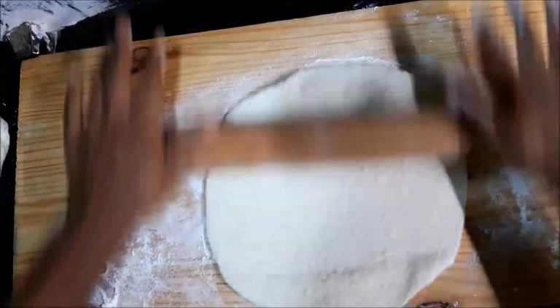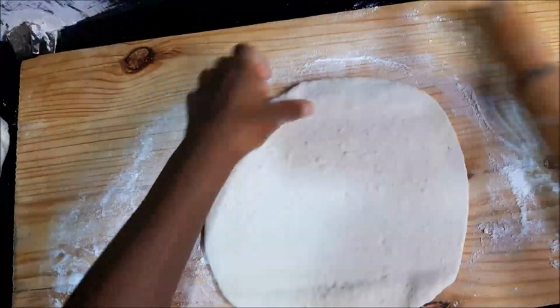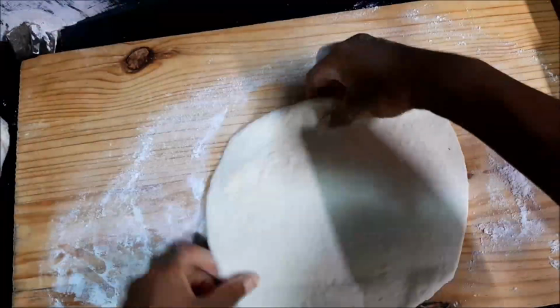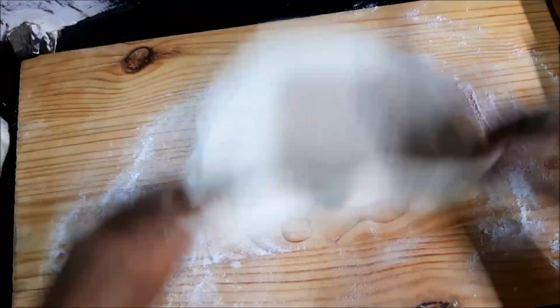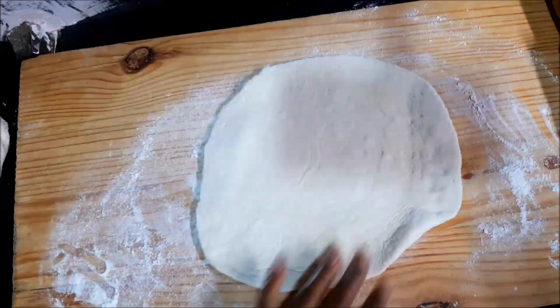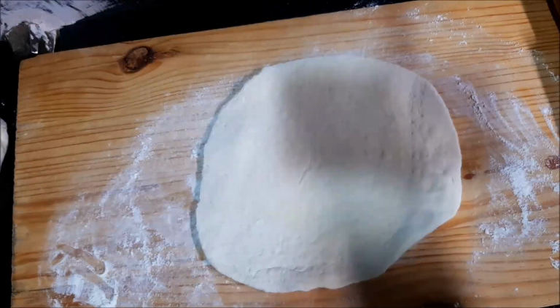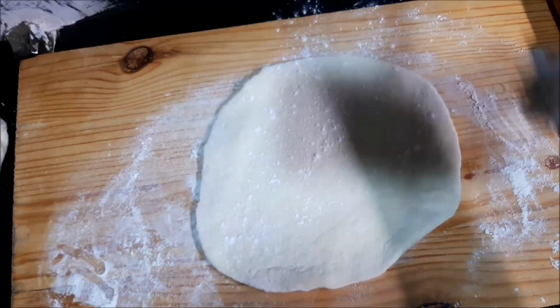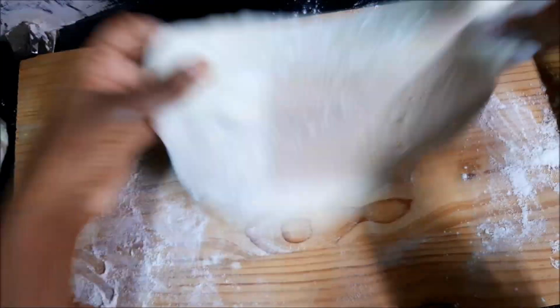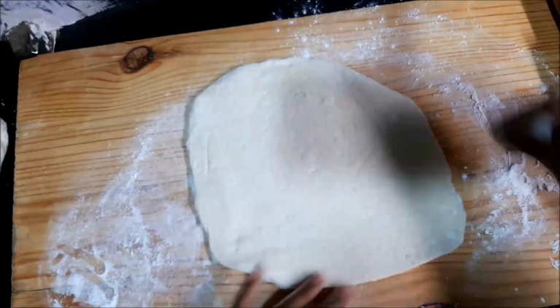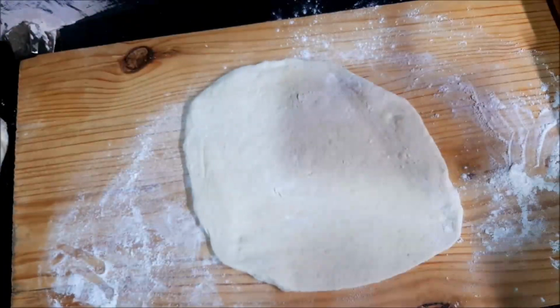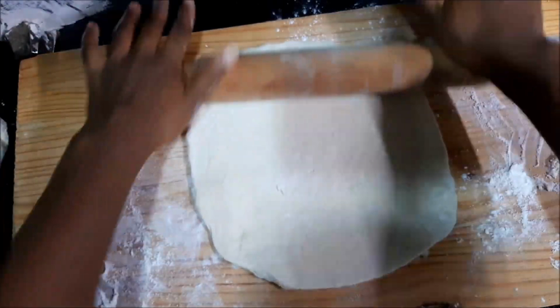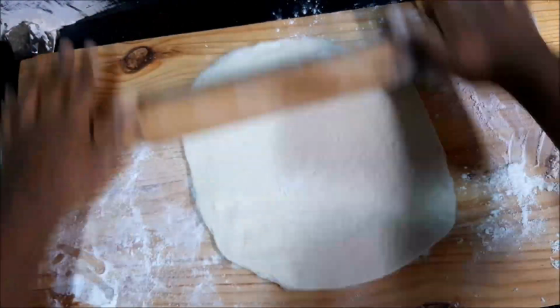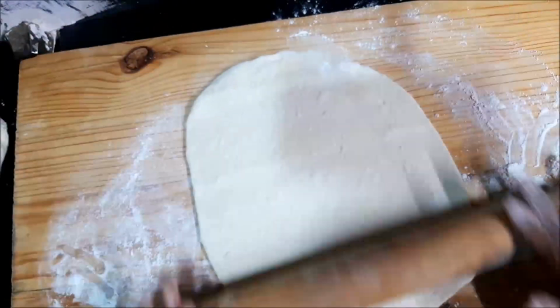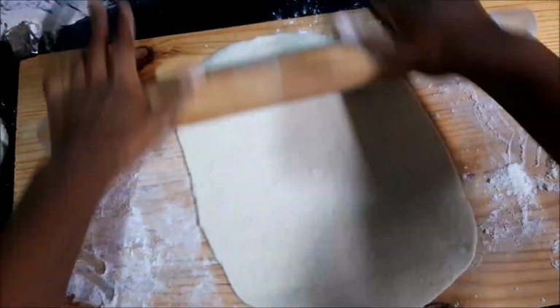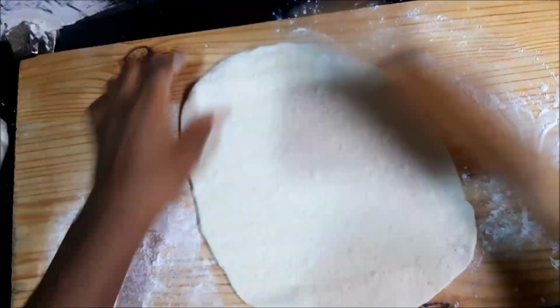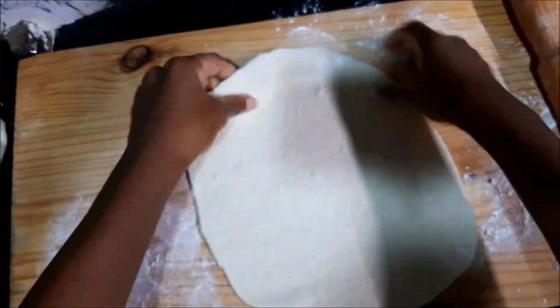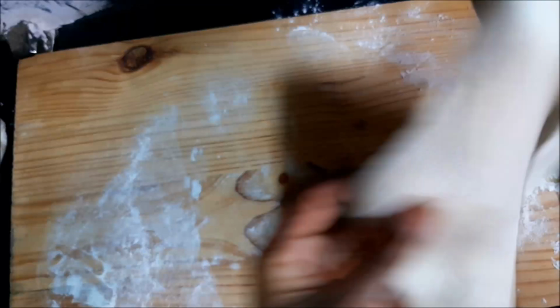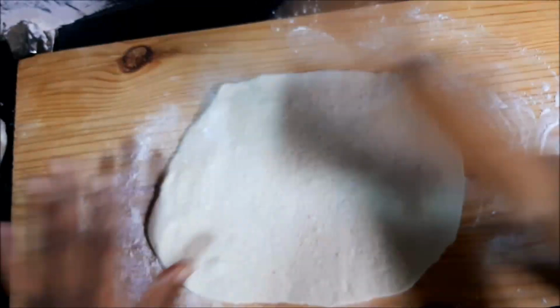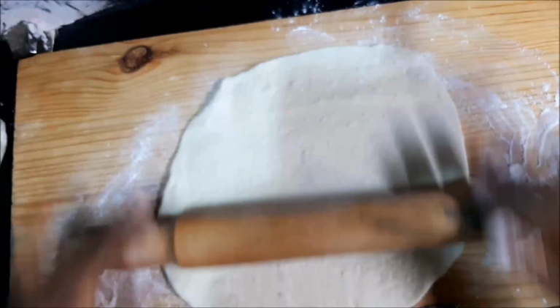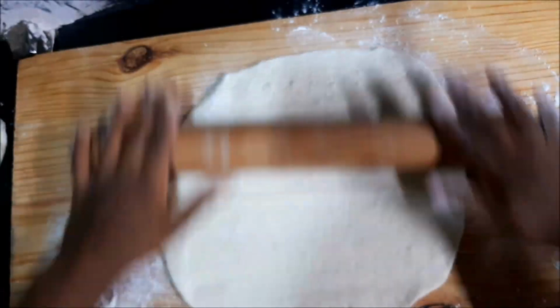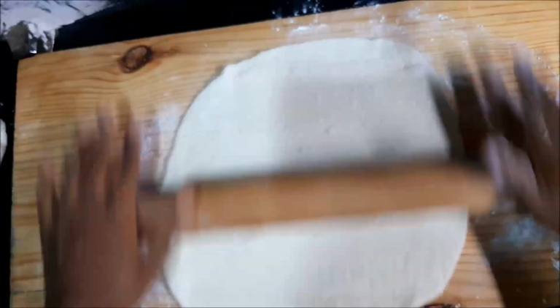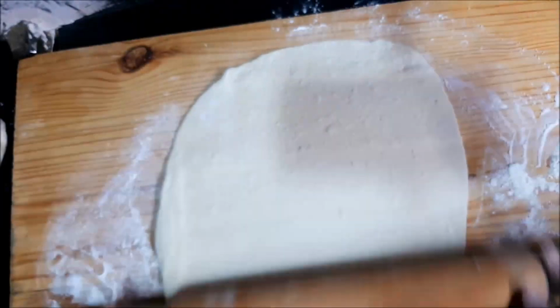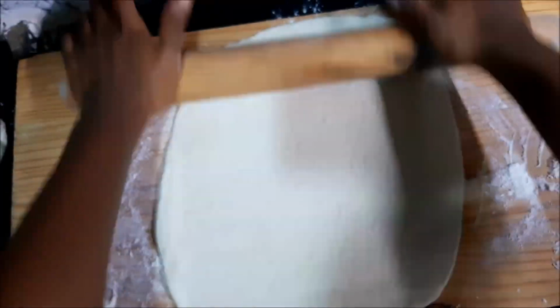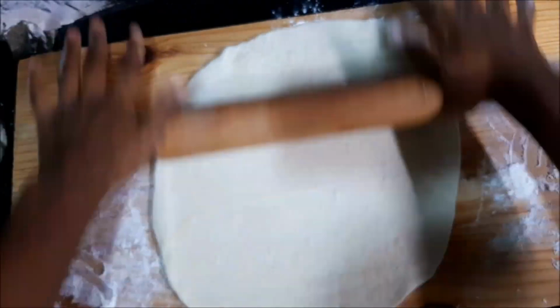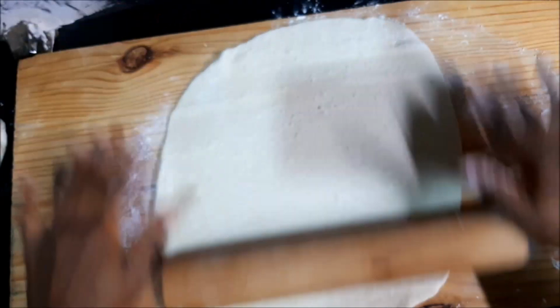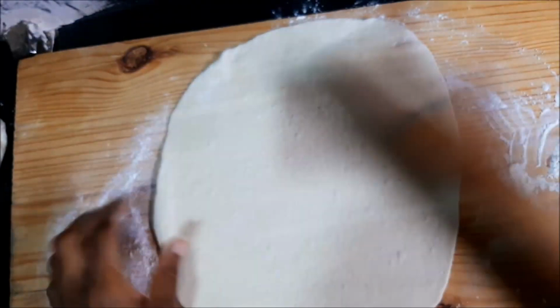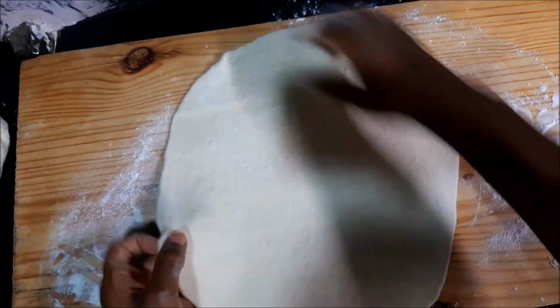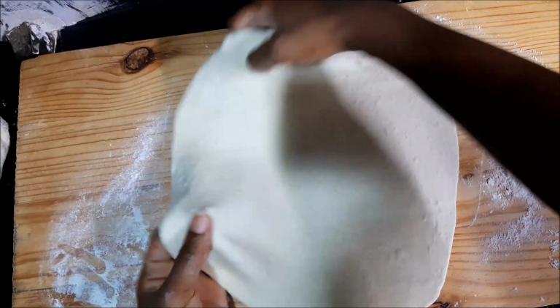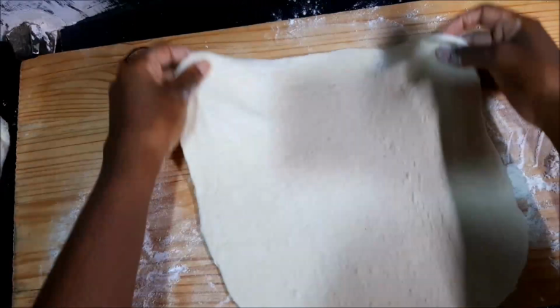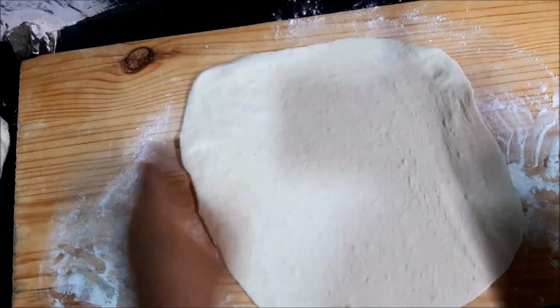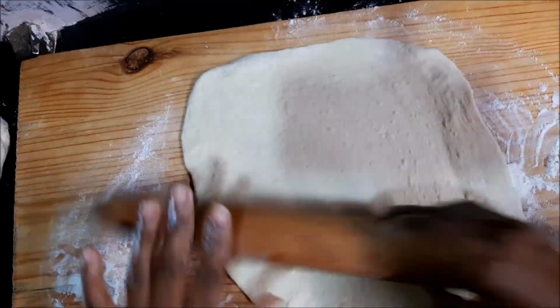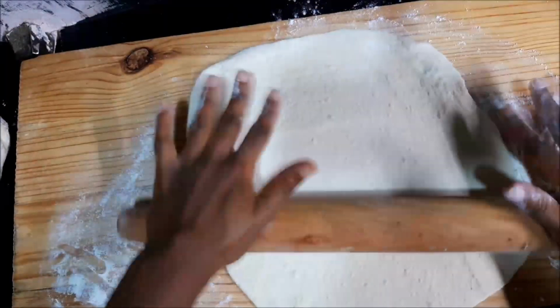If you want to go for a thicker base, I wouldn't recommend this recipe. You would have to add in a little bit of butter to give it that nice fluffy, soft, warm type of vibe. I think you know what I mean.